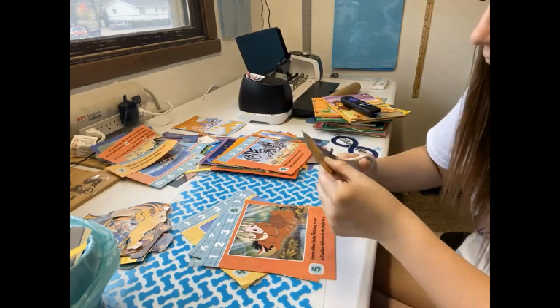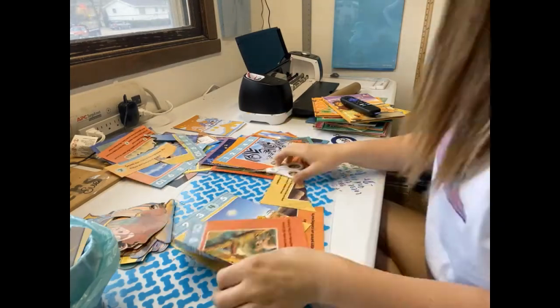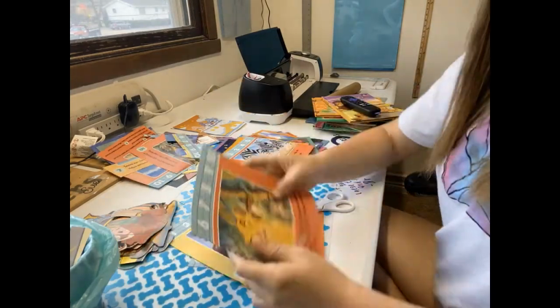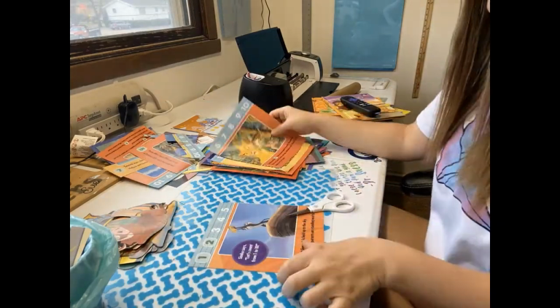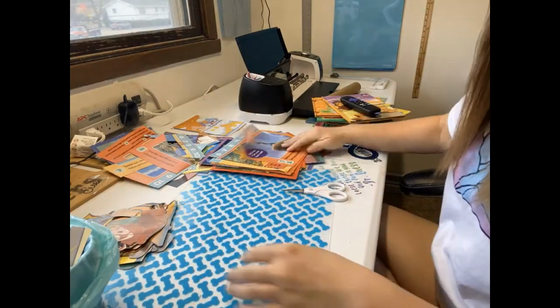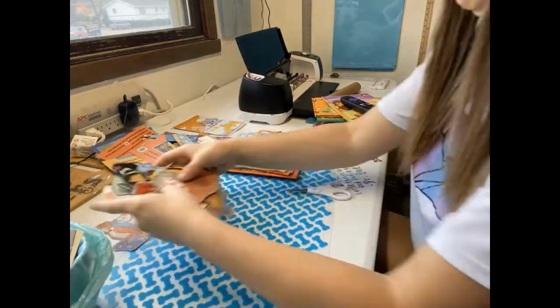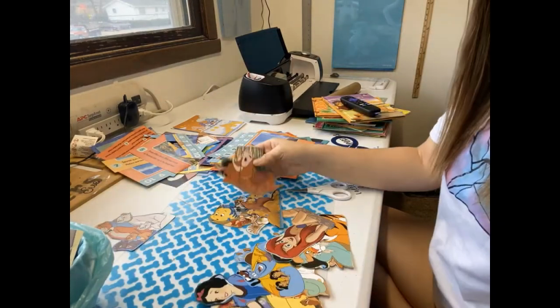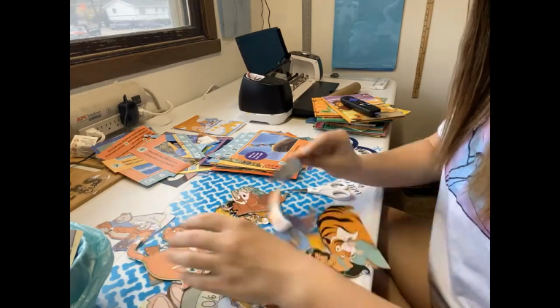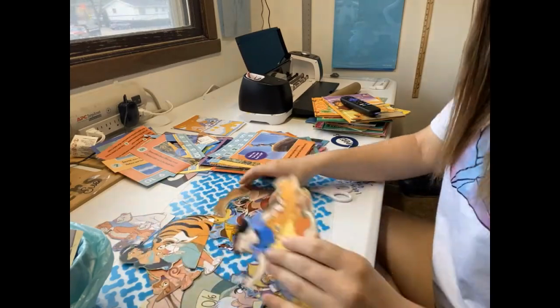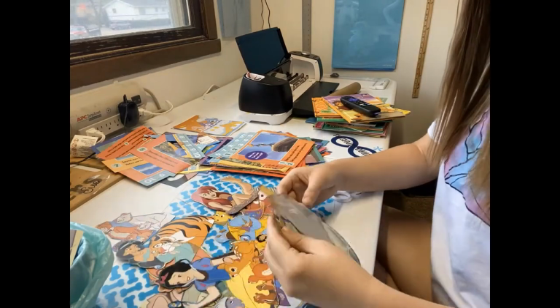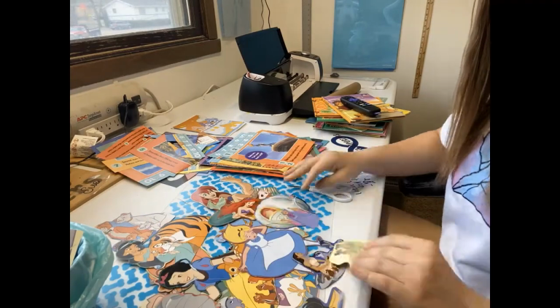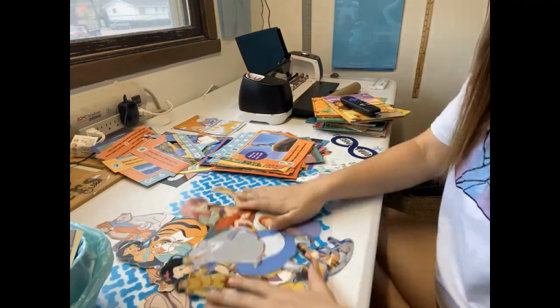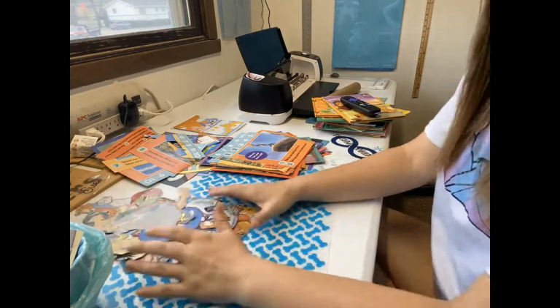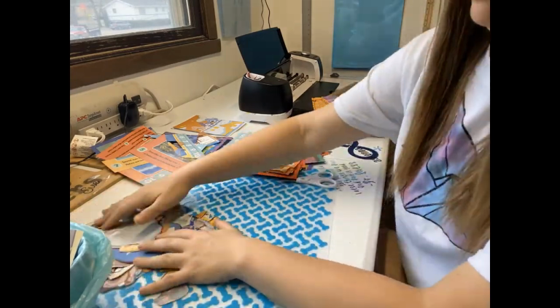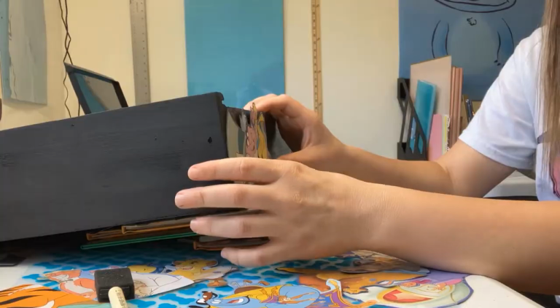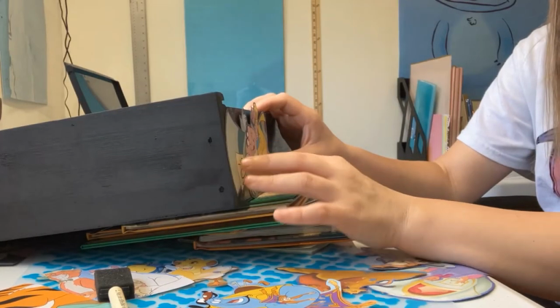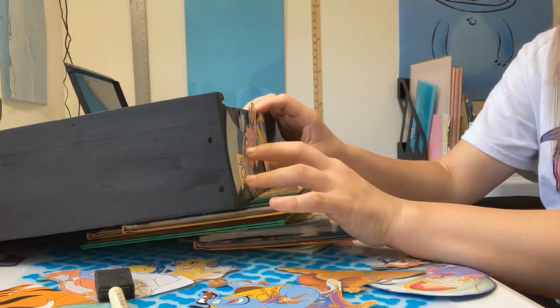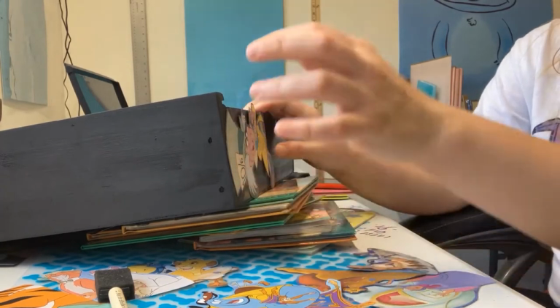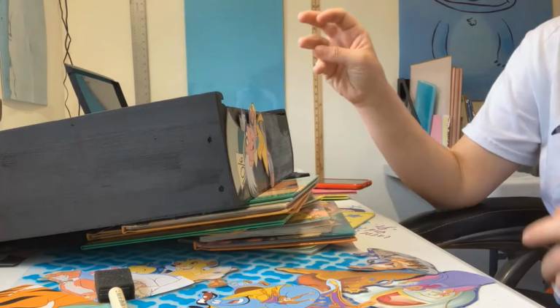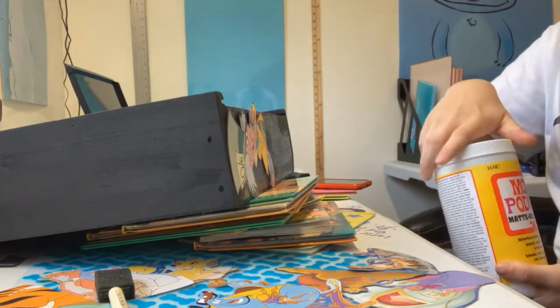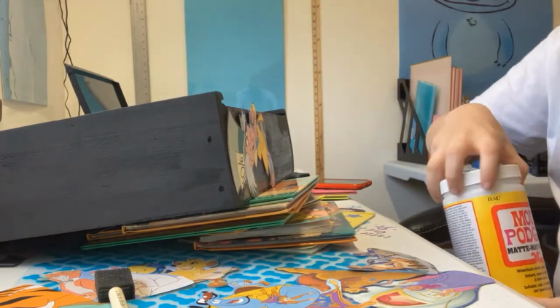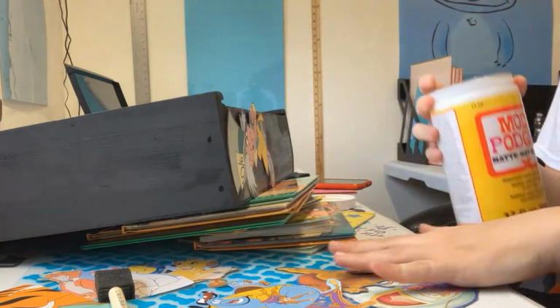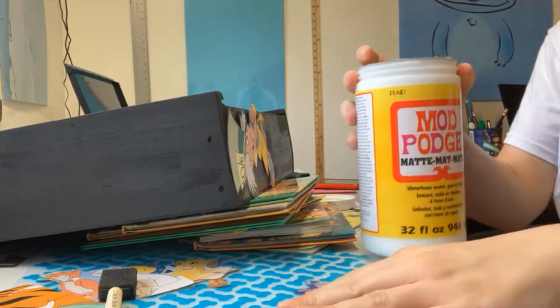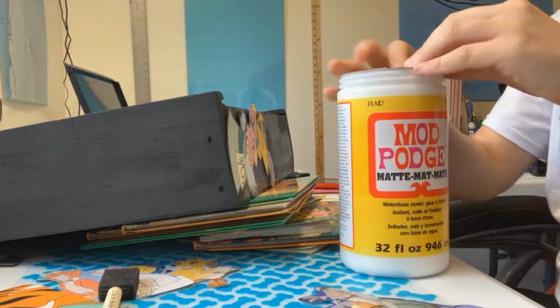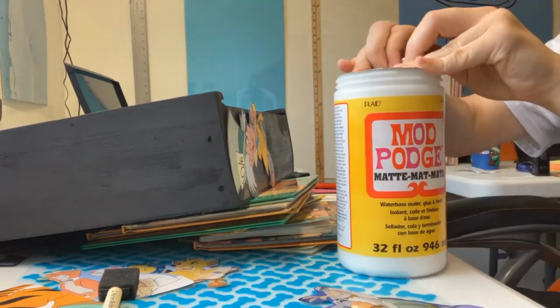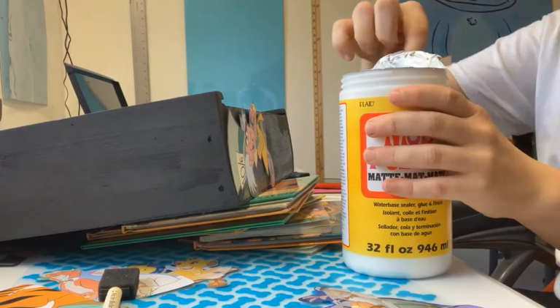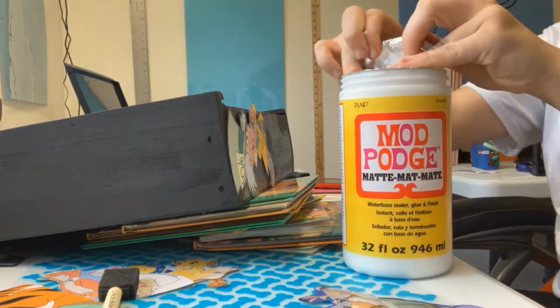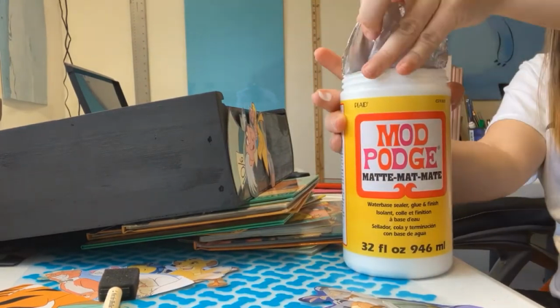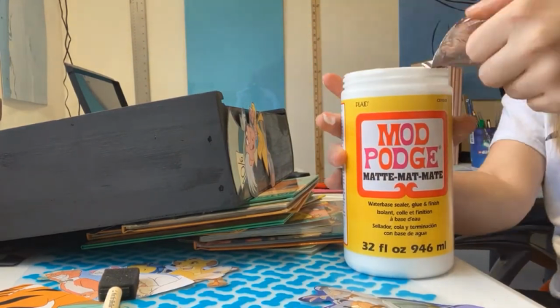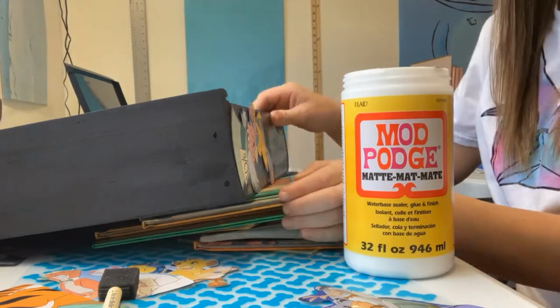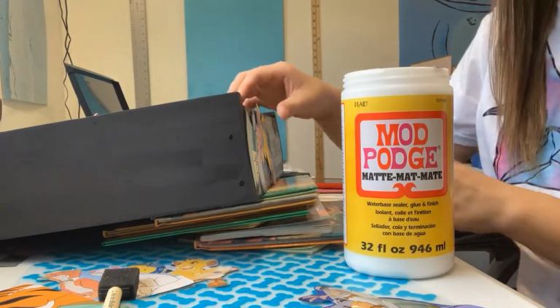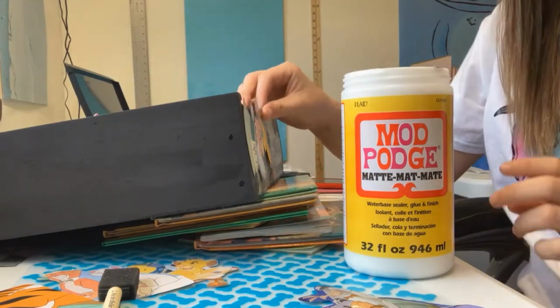Once I got all of those set, I went ahead and grabbed my bookcase to decide where I wanted to start placing them. Finding the placement for these images was the hardest part for me — it took the longest.